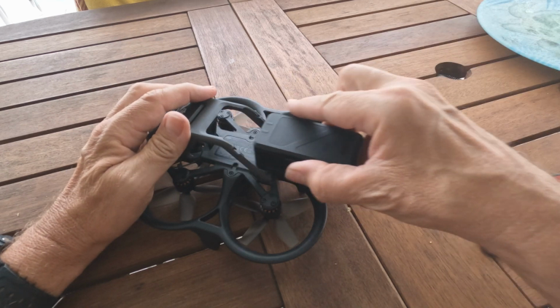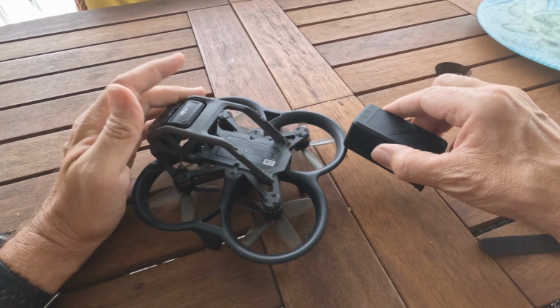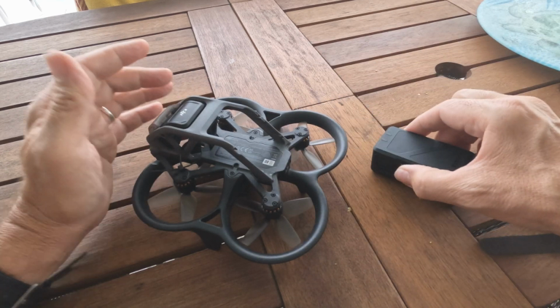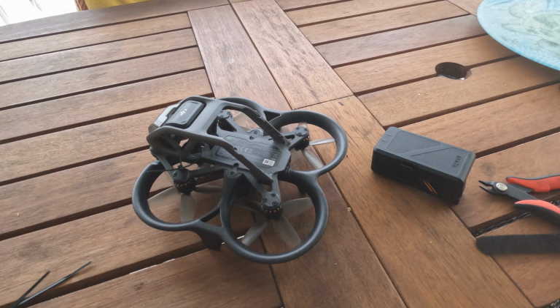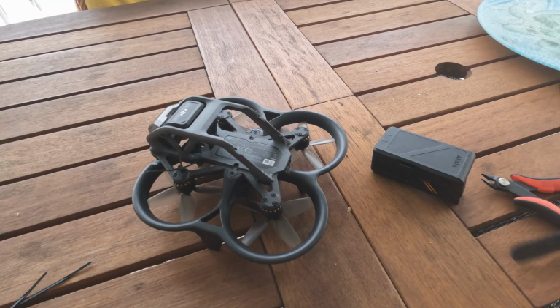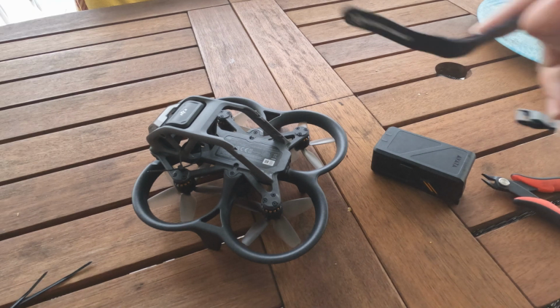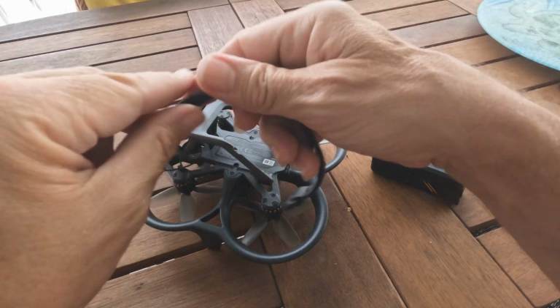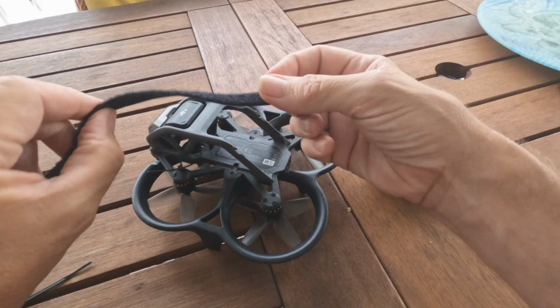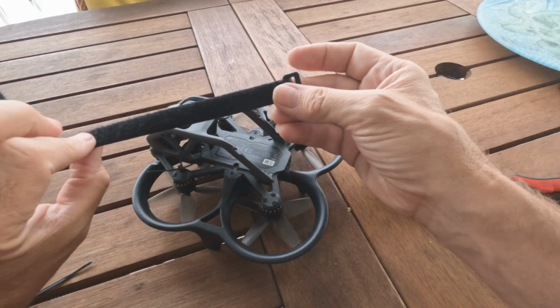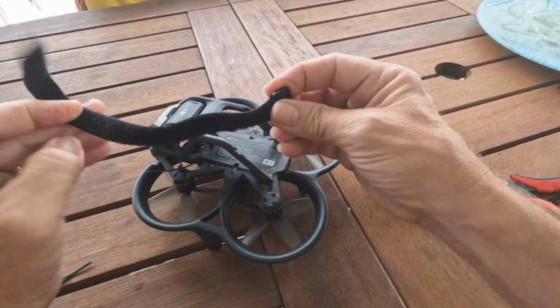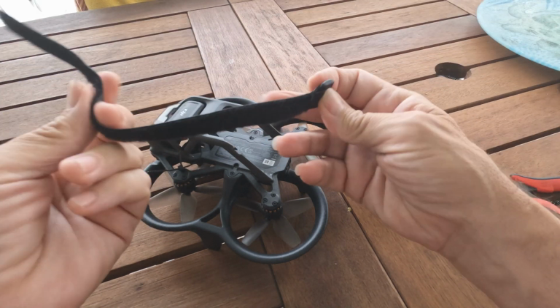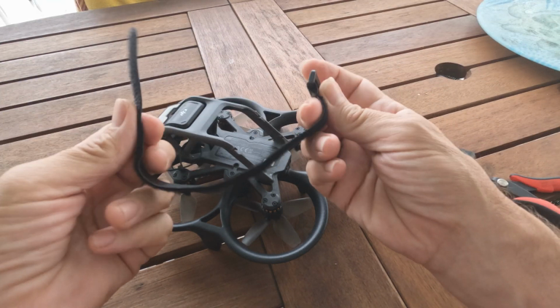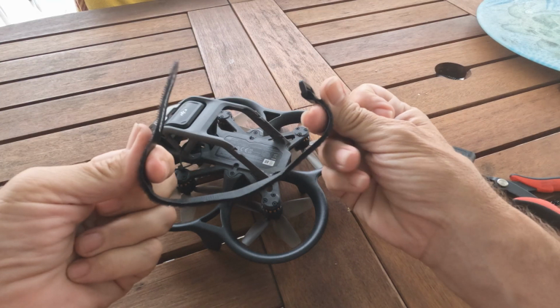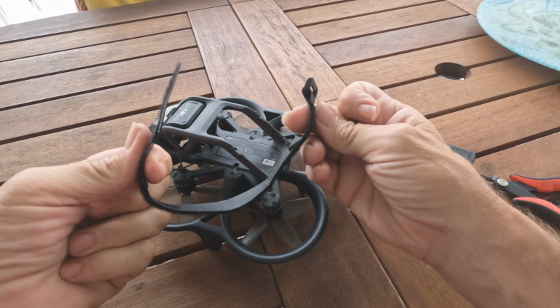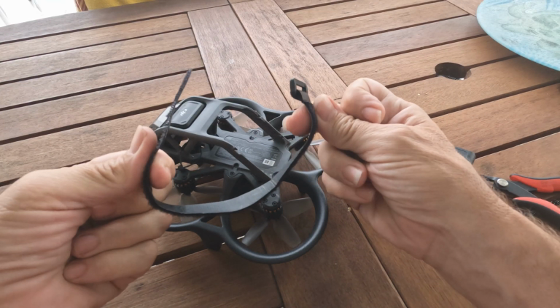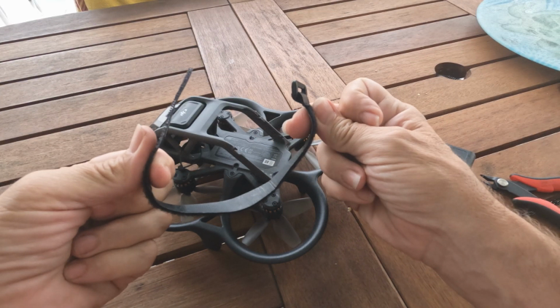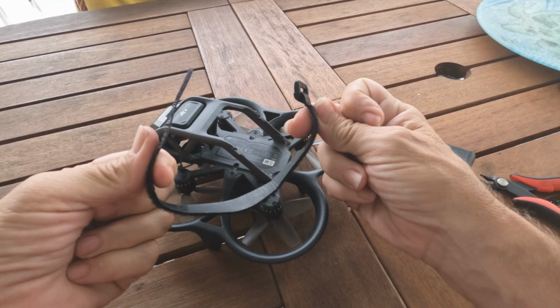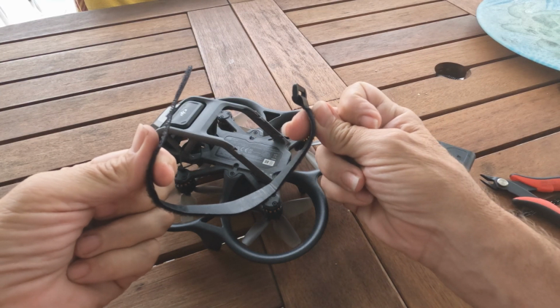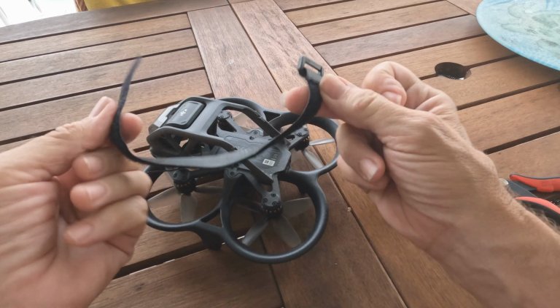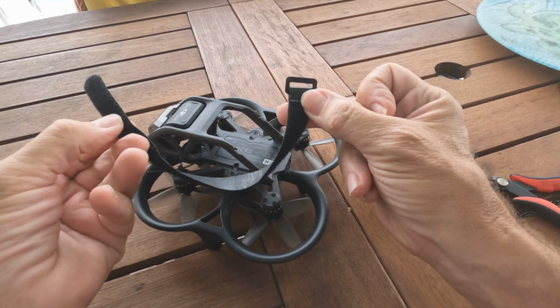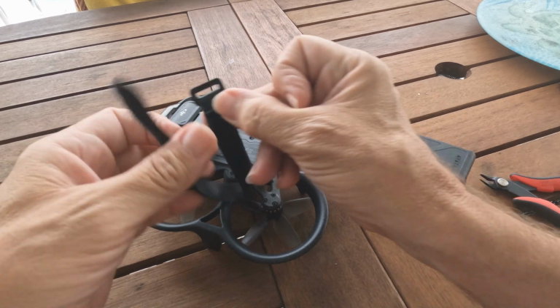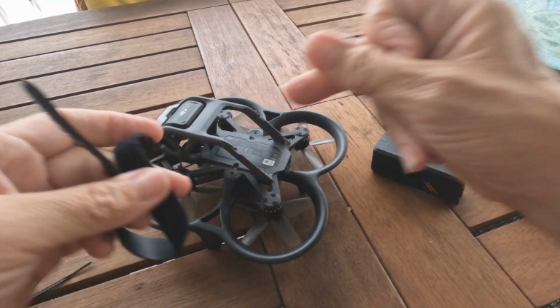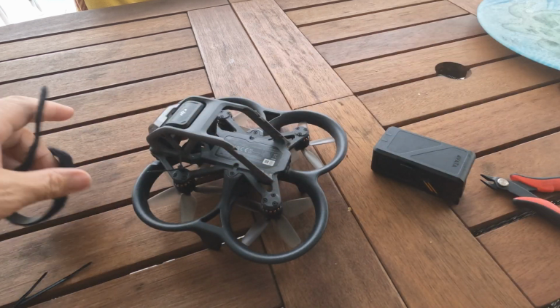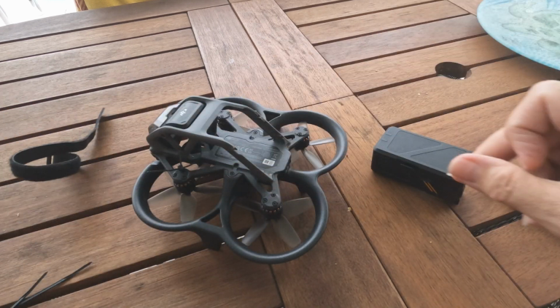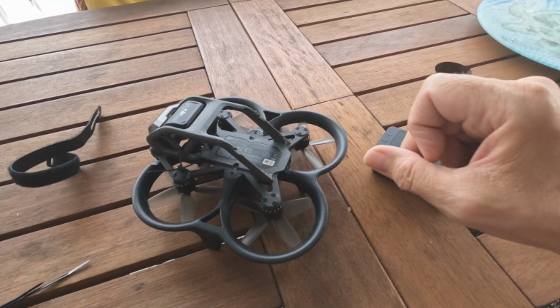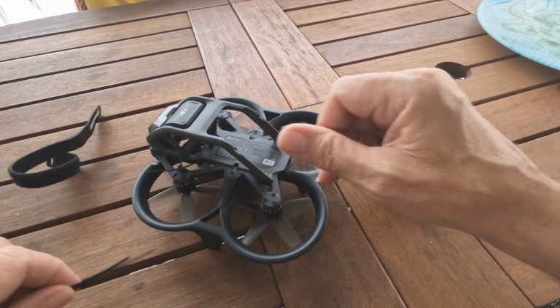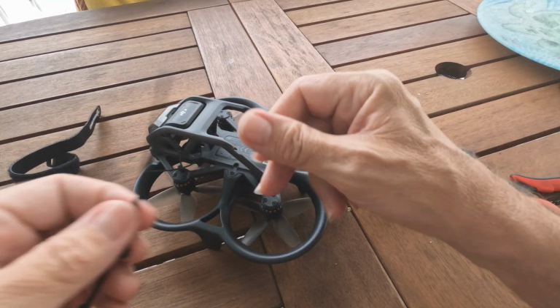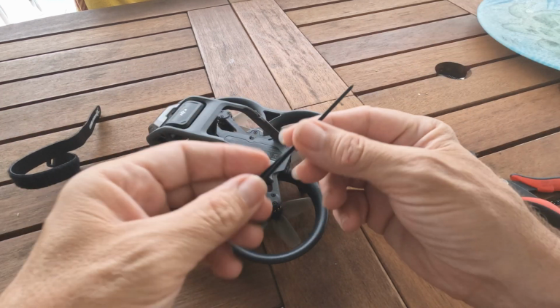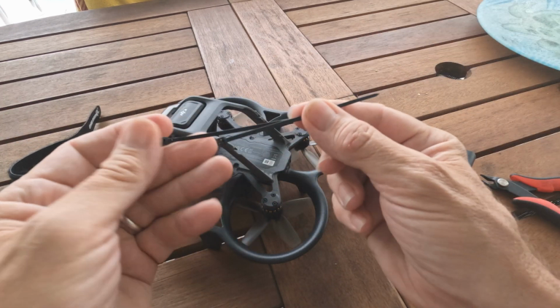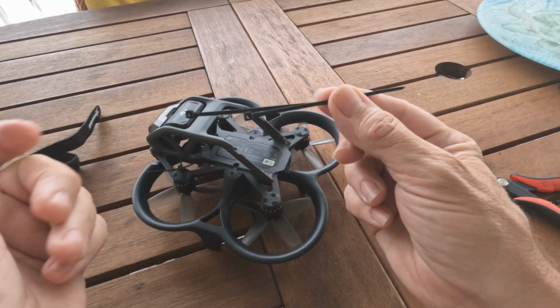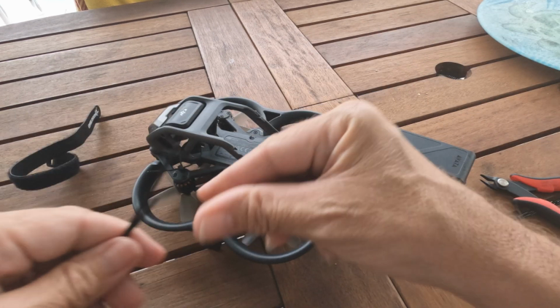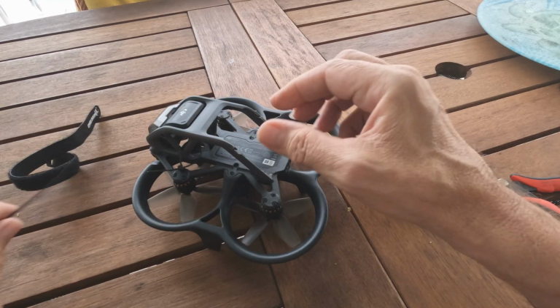So it occurred to me that all you need to fix this problem is a Velcro strap, which we all have, and a couple of zip ties.